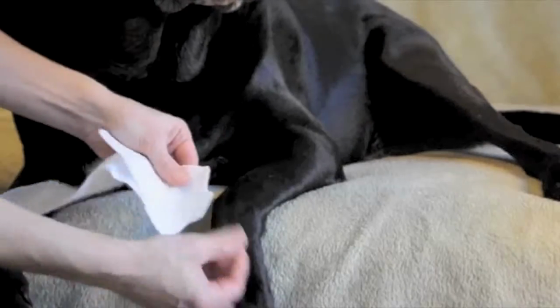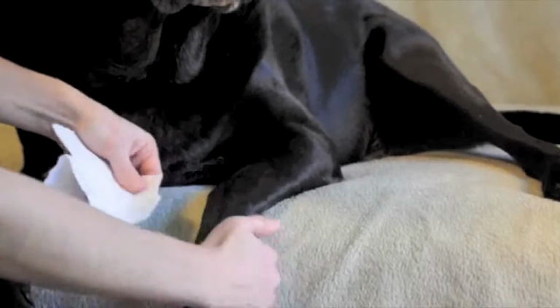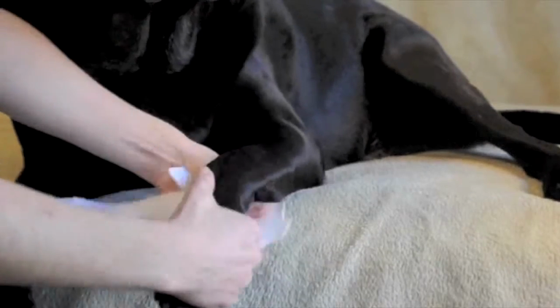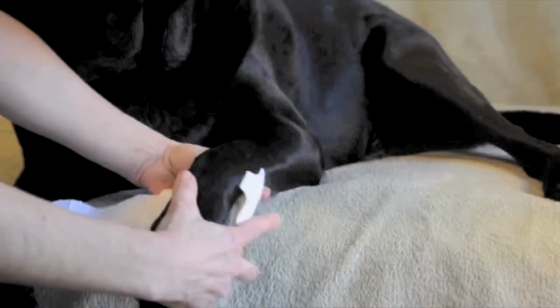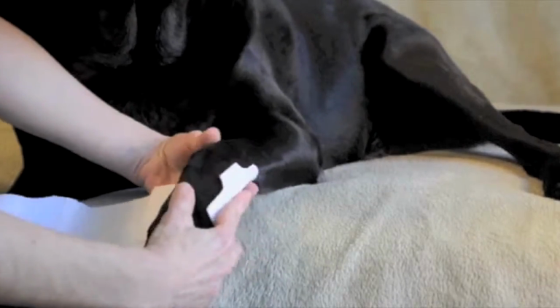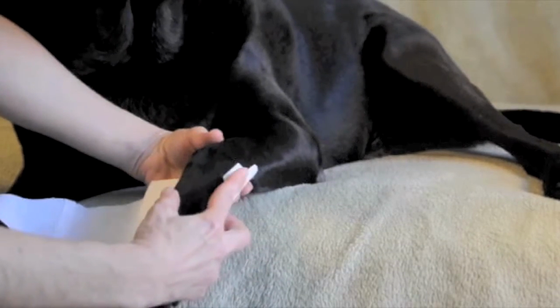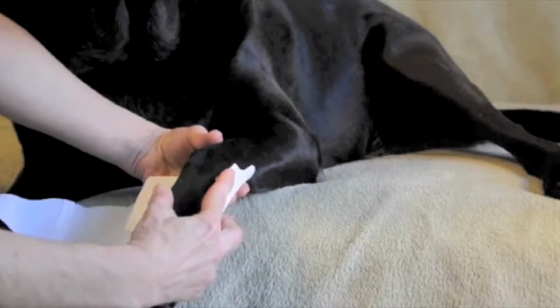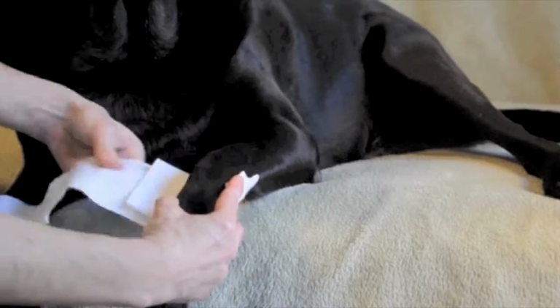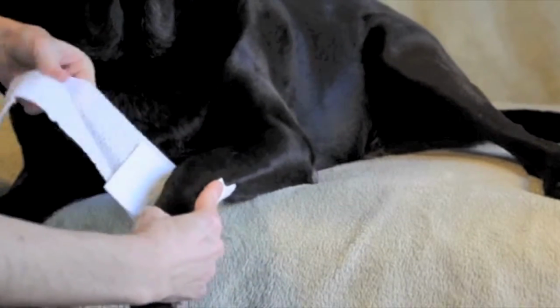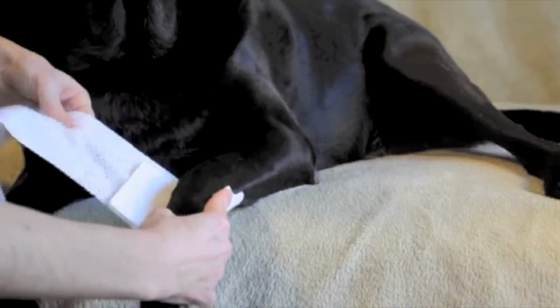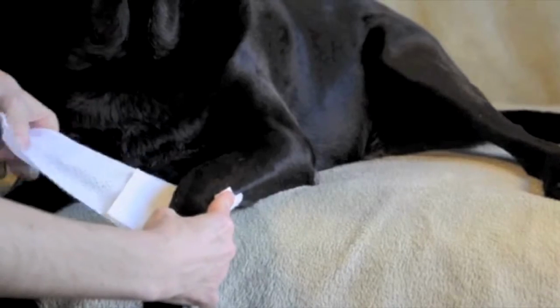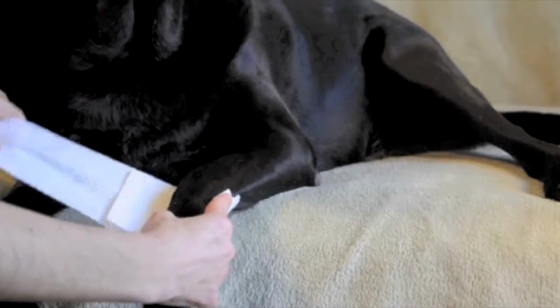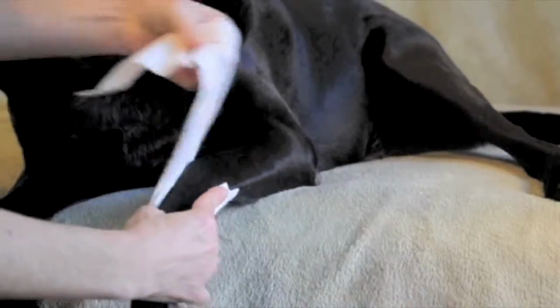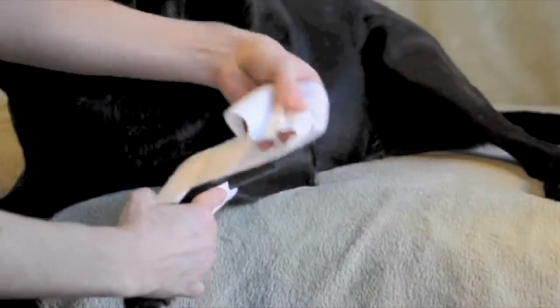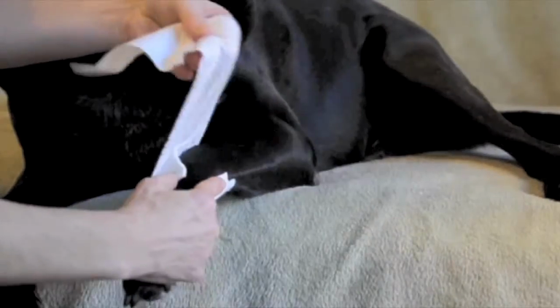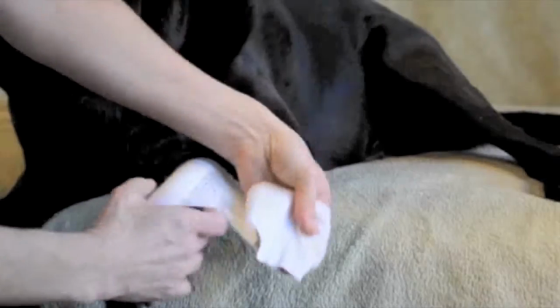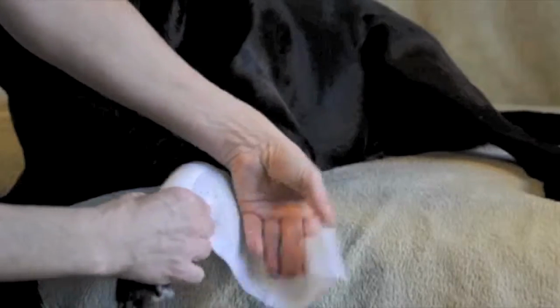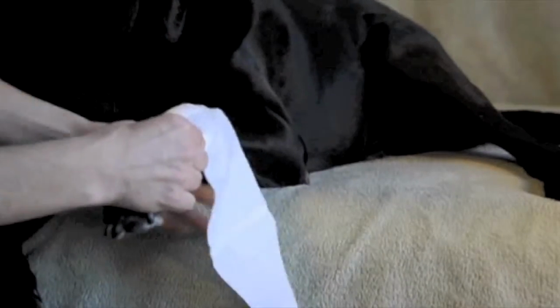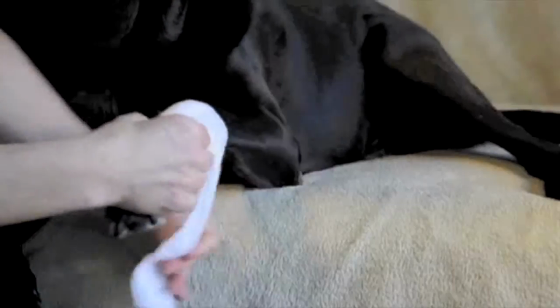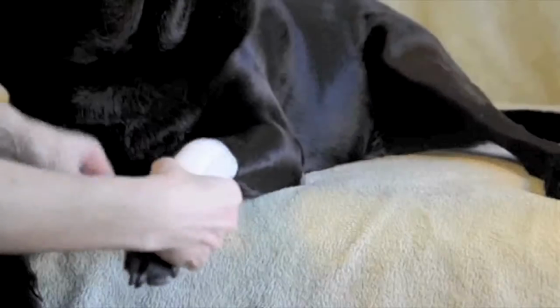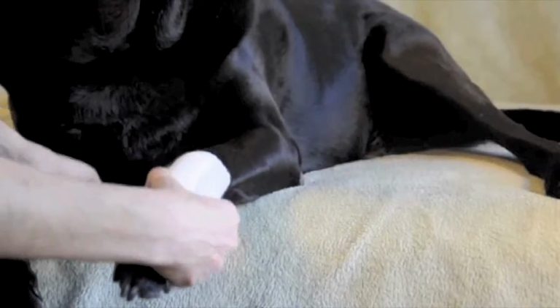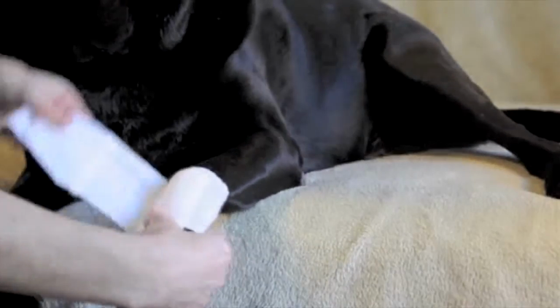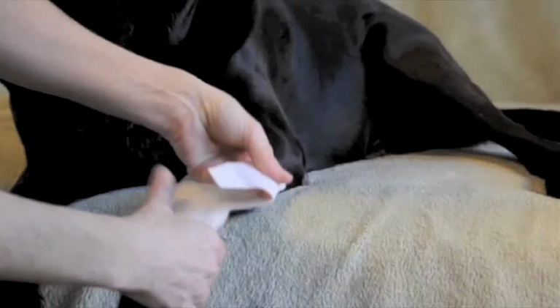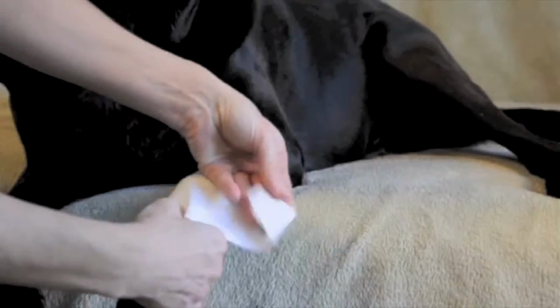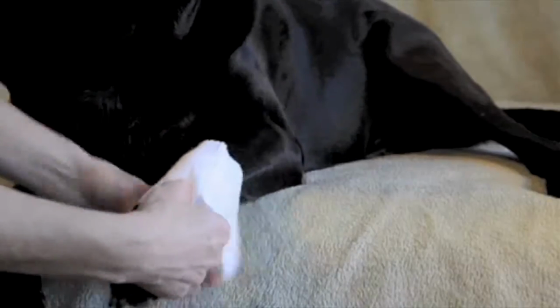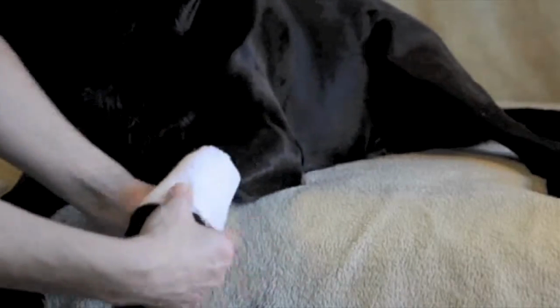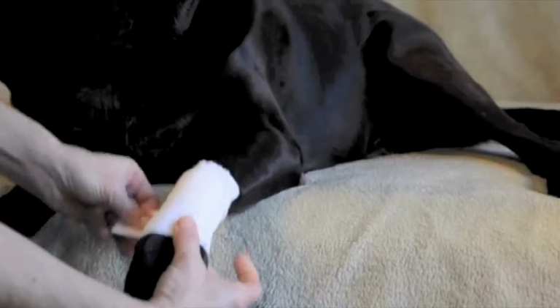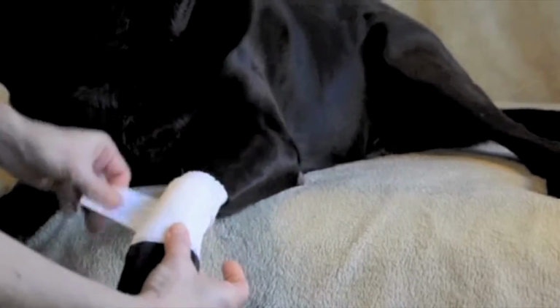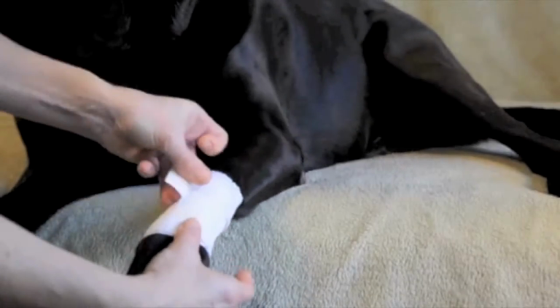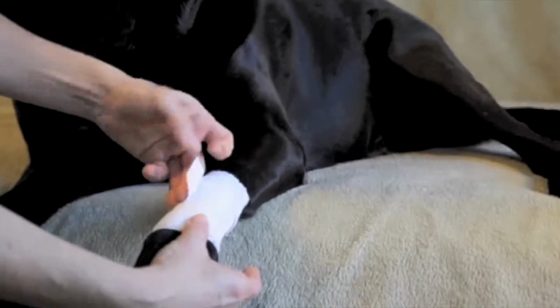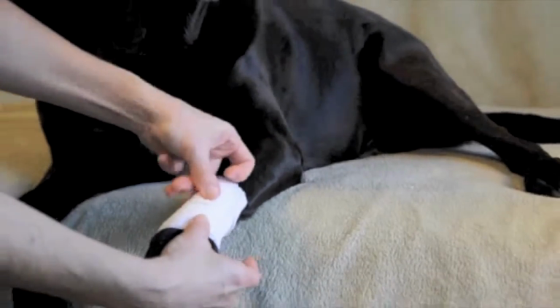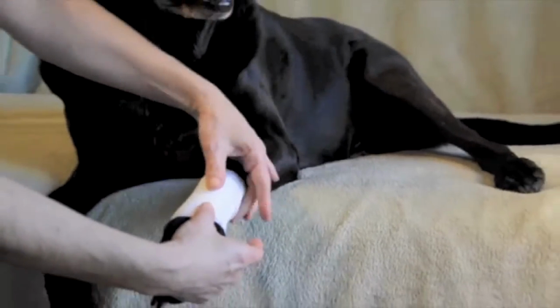Pawflex bandages vary in size from triple extra small to extra large. Even your biggest best friend has a Pawflex bandage just for him or her. Pawflex bandages are versatile — tension can be adjusted to fit just about any size dog.